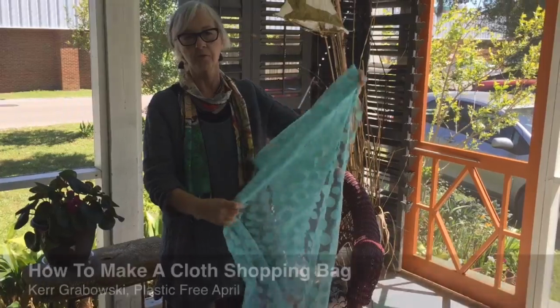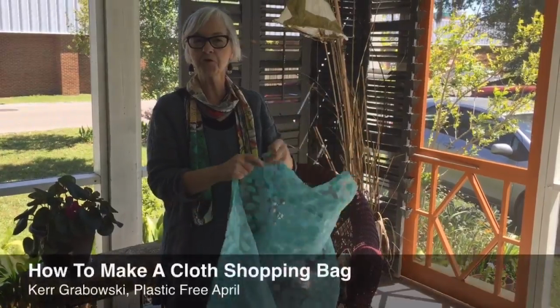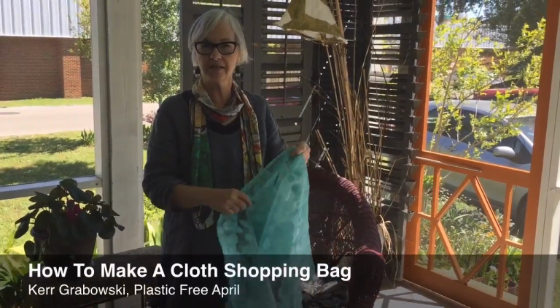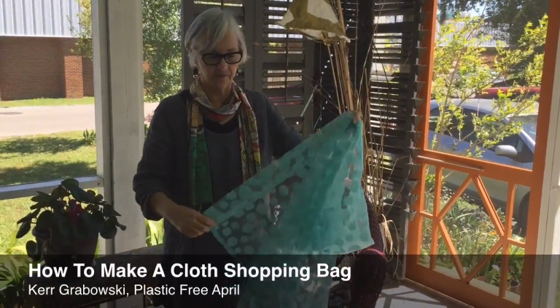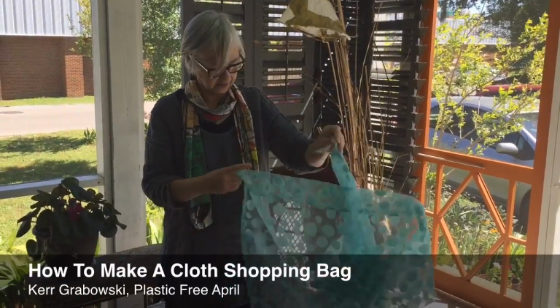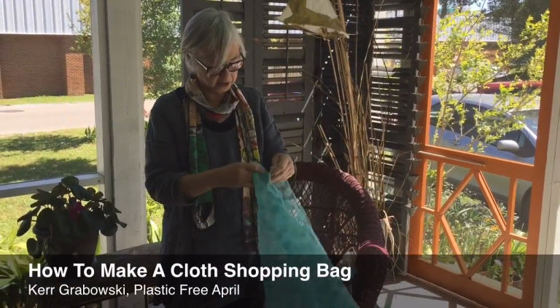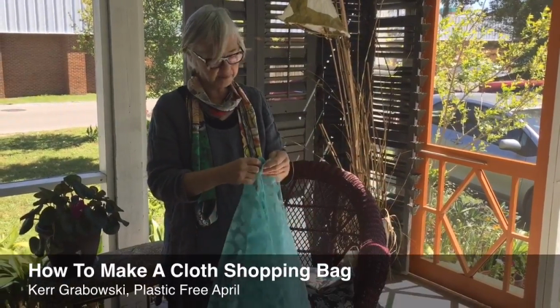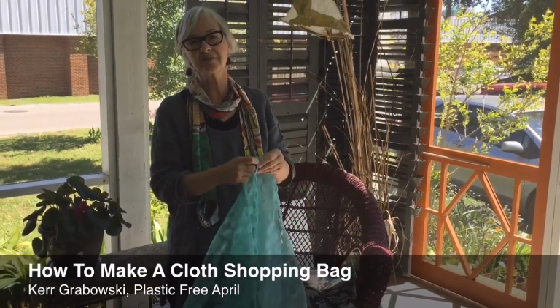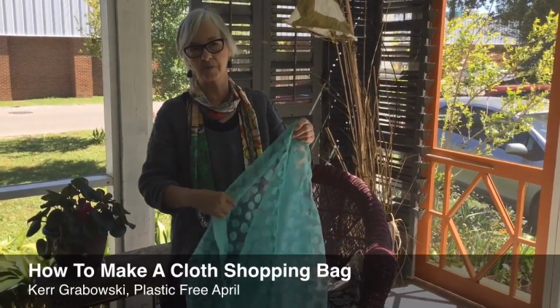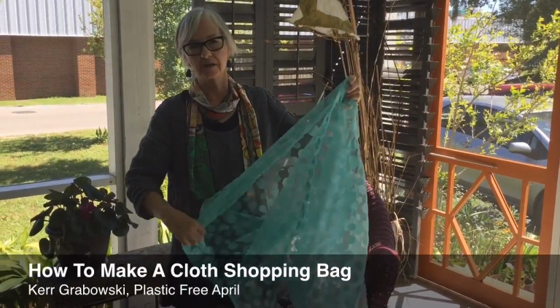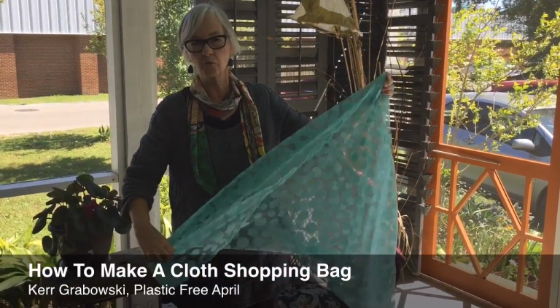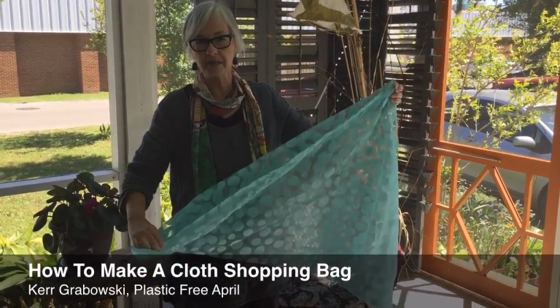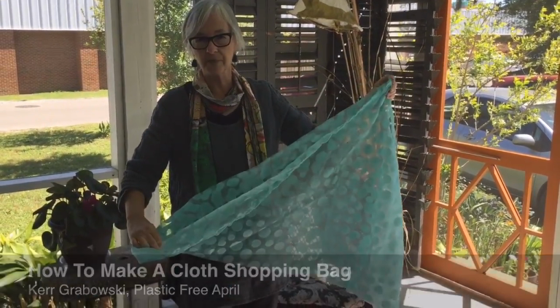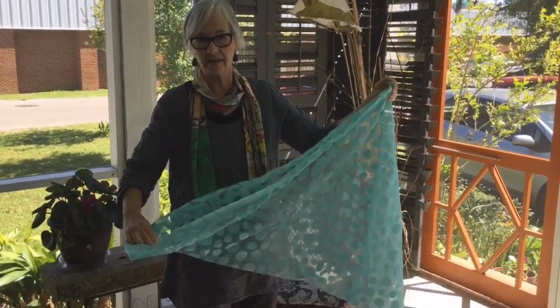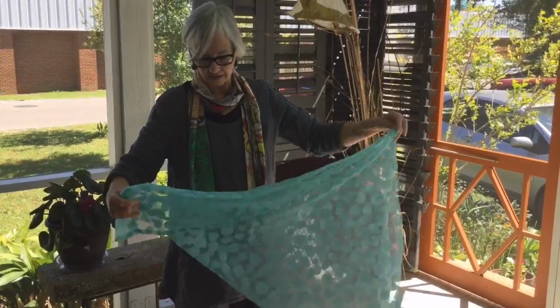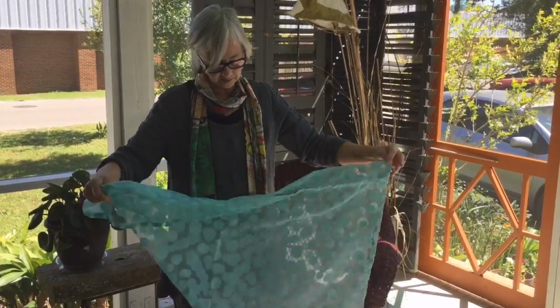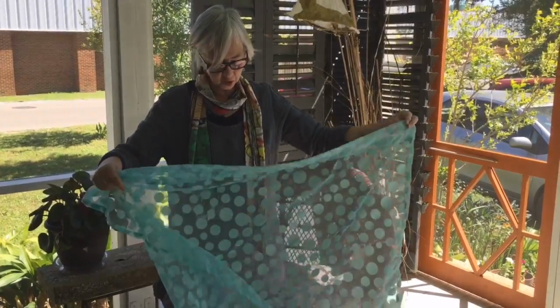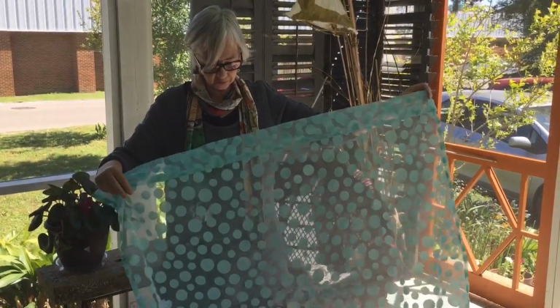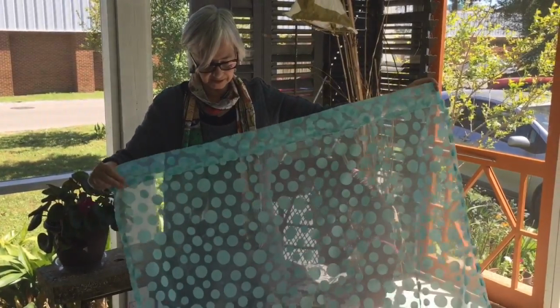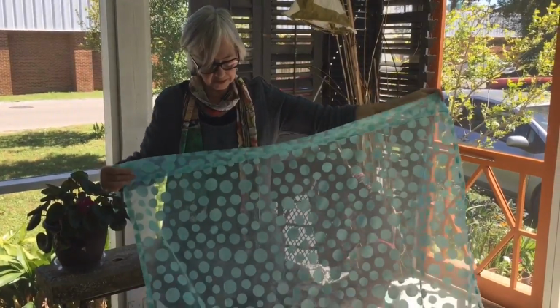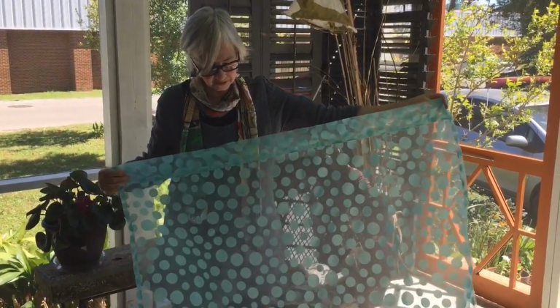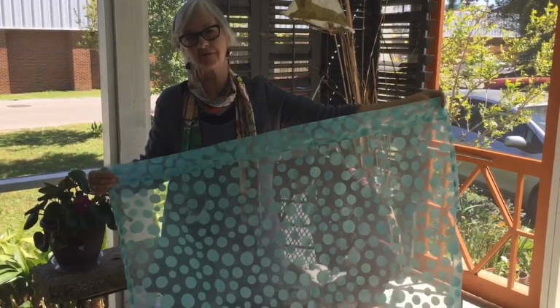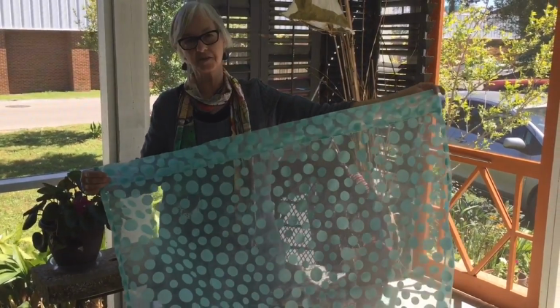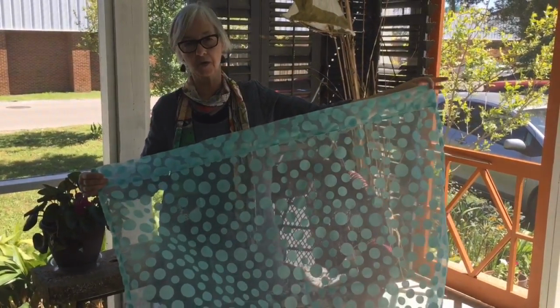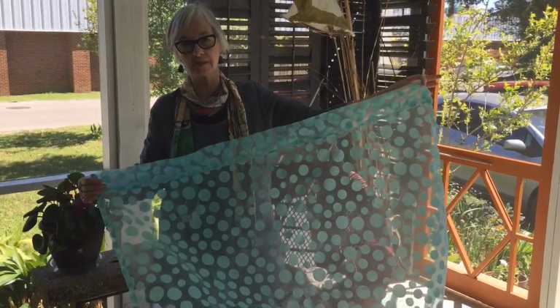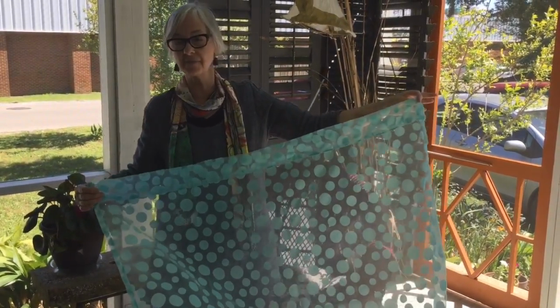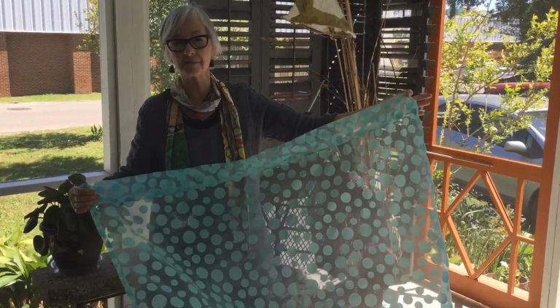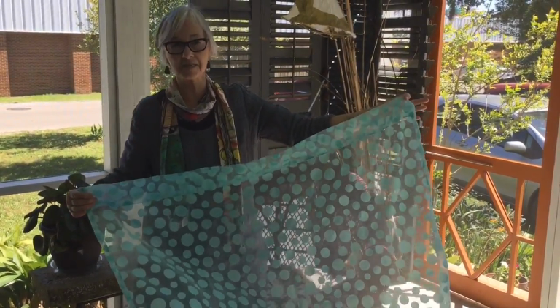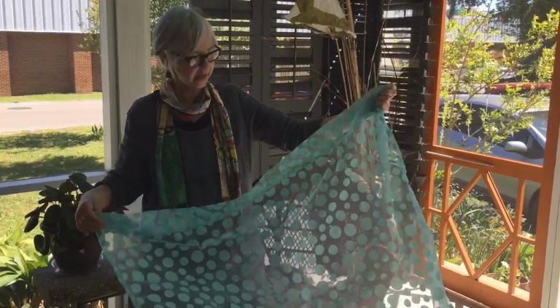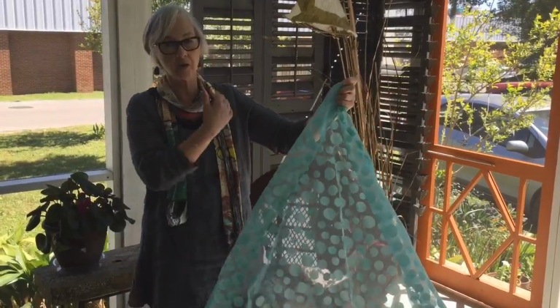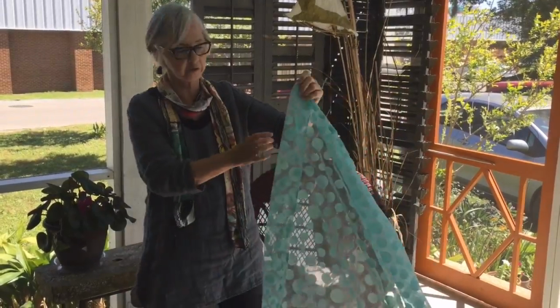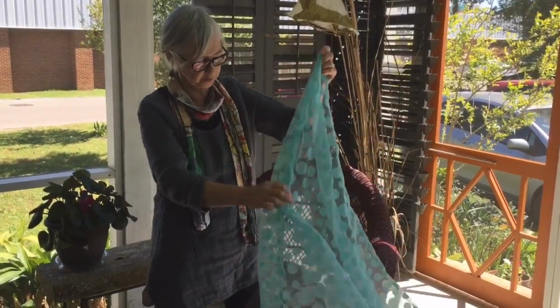Furoshiki is Japanese fabric wrapping into bags. I'm starting with a 45-inch square fabric, because that makes the best bag to go over your shoulder.